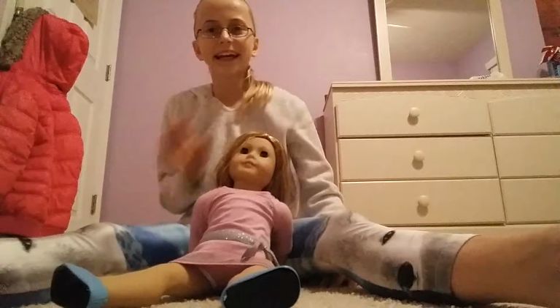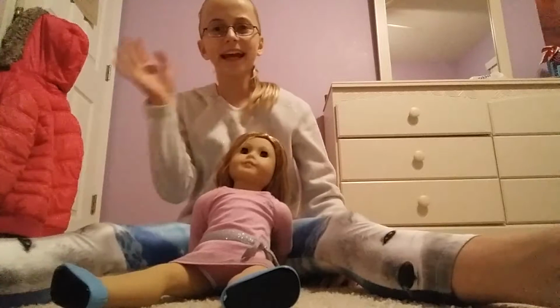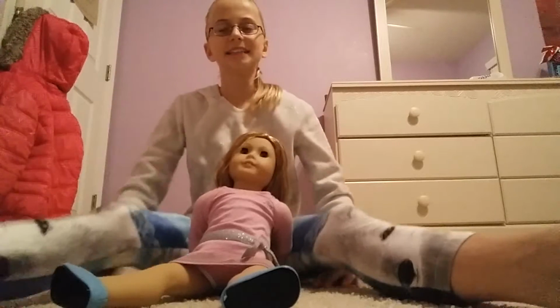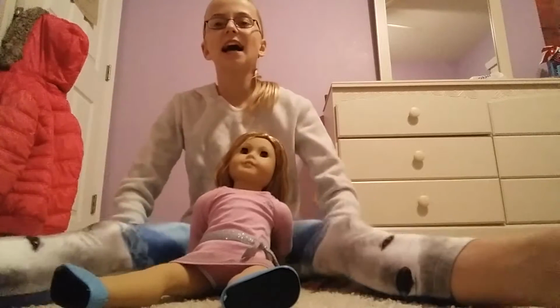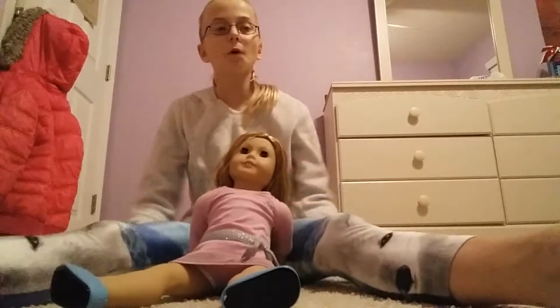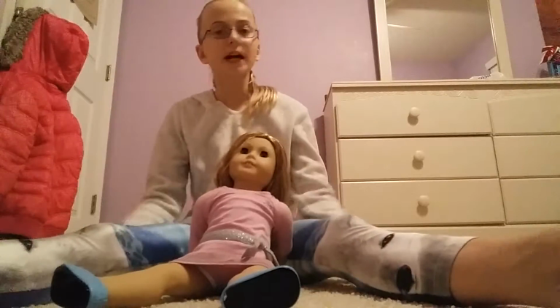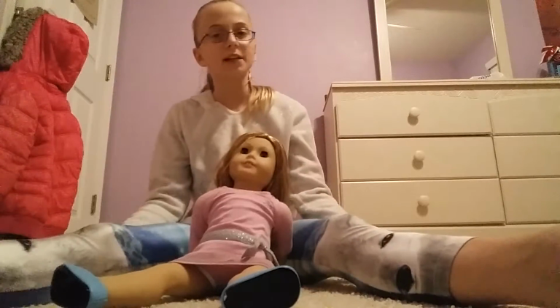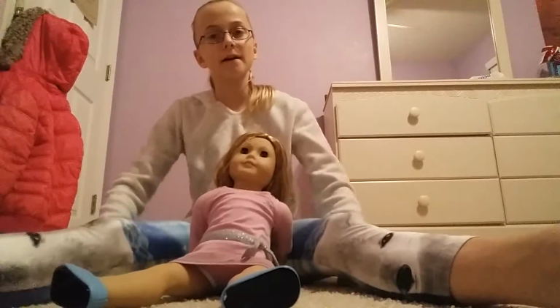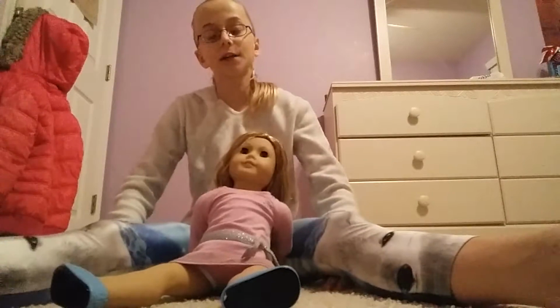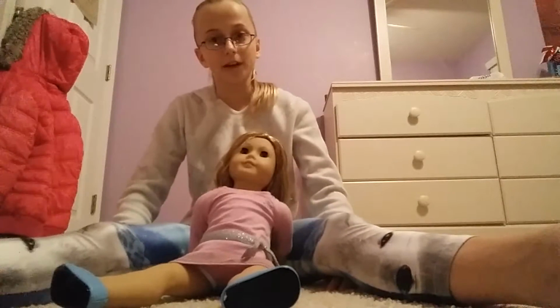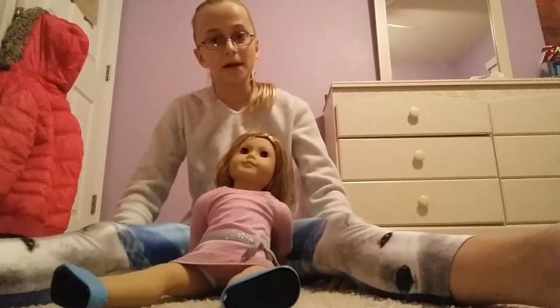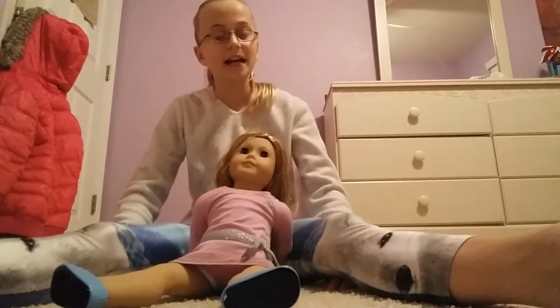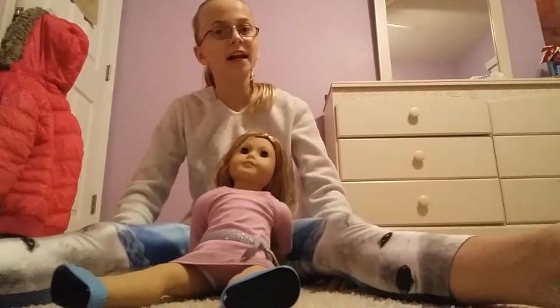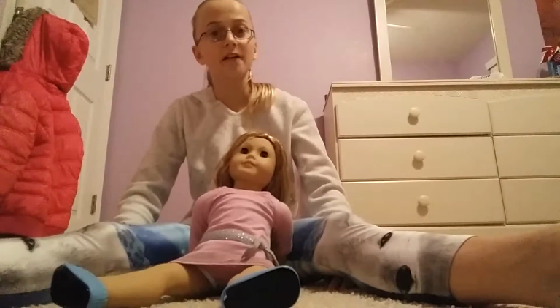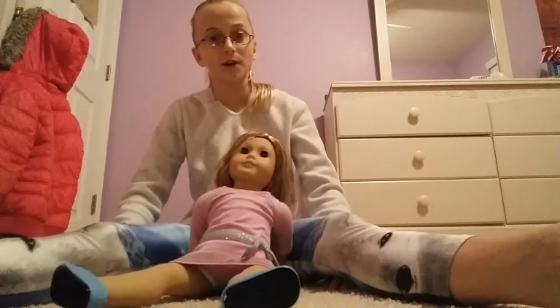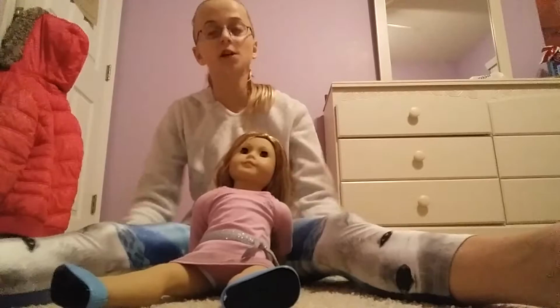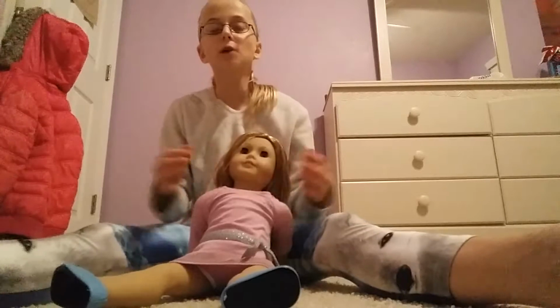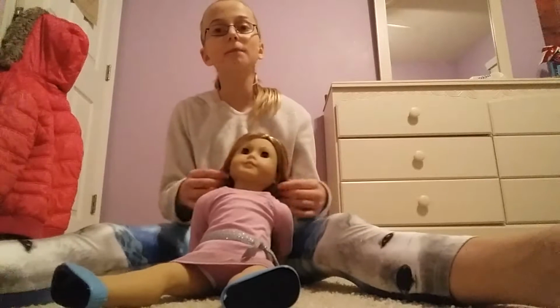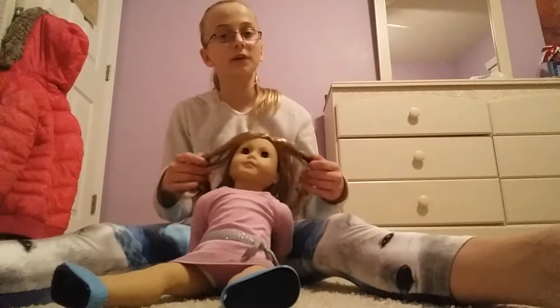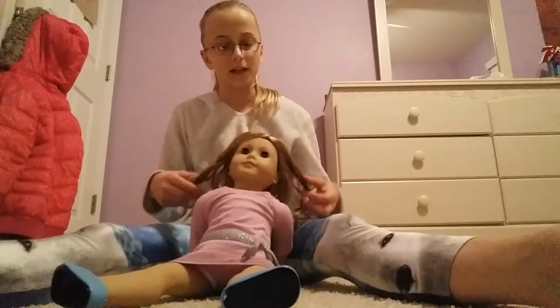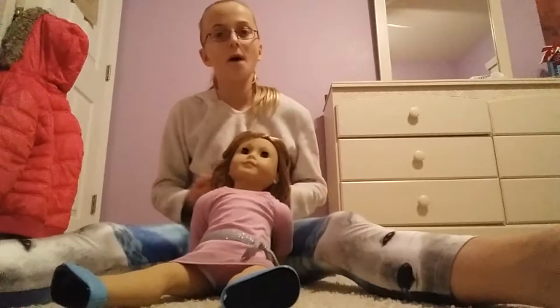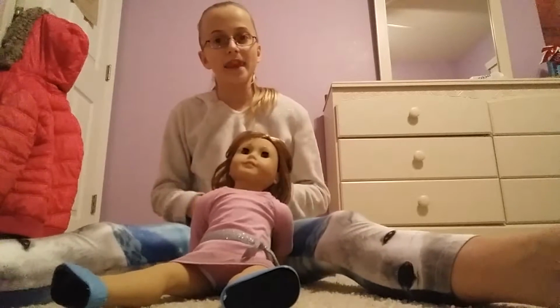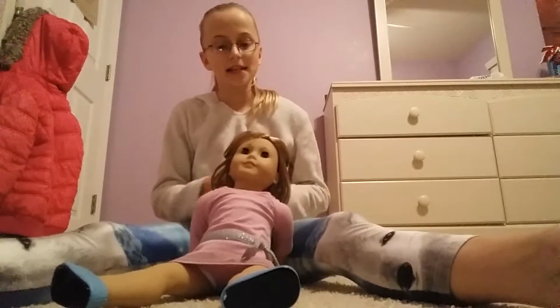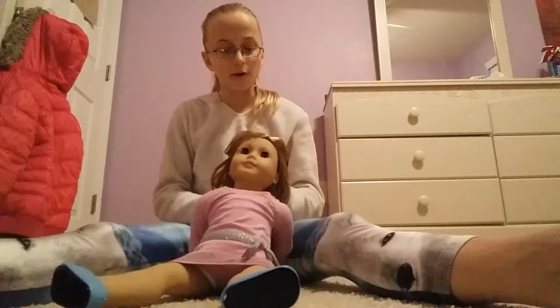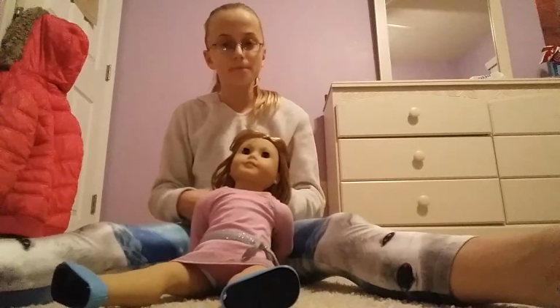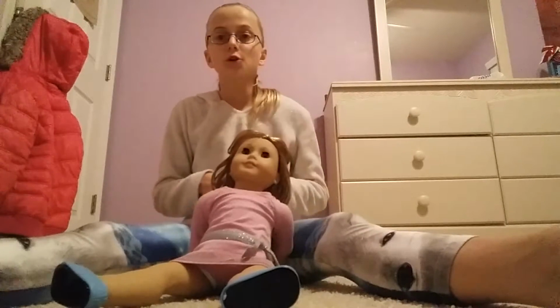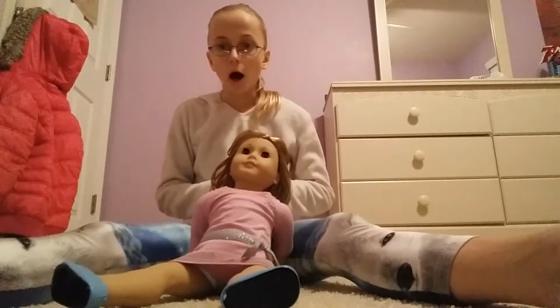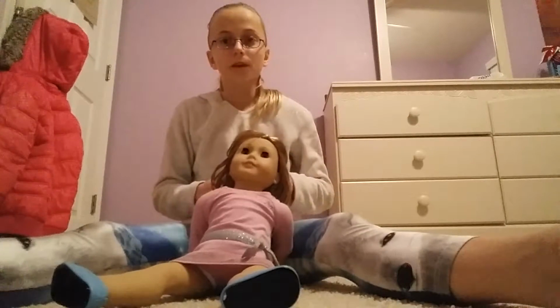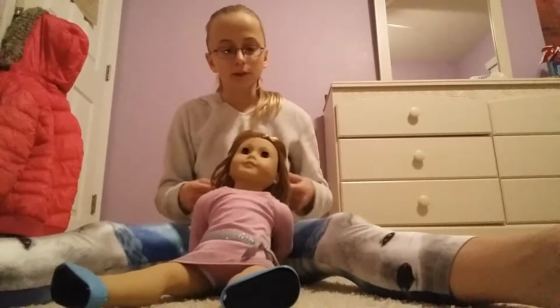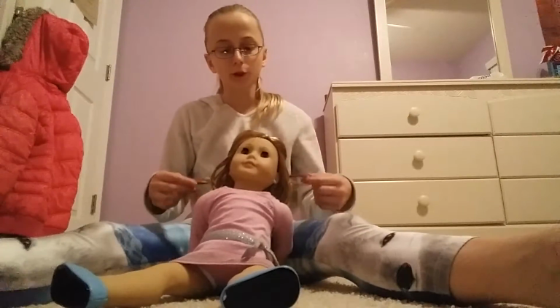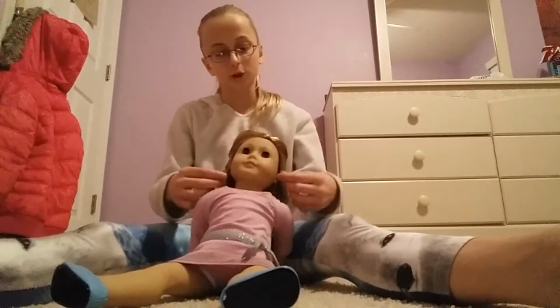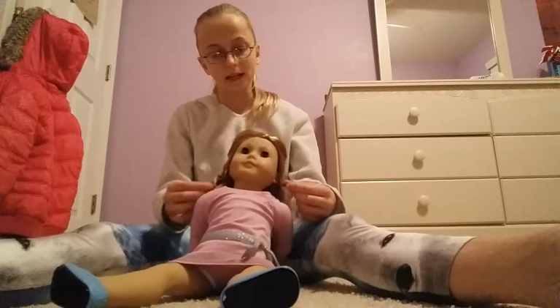Hey guys, I'm sorry for not doing my Q&A video on Monday. I didn't actually have any questions, so I'm doing my Q&A video next Saturday. Put your questions in.